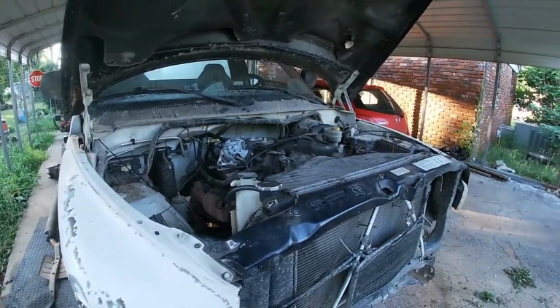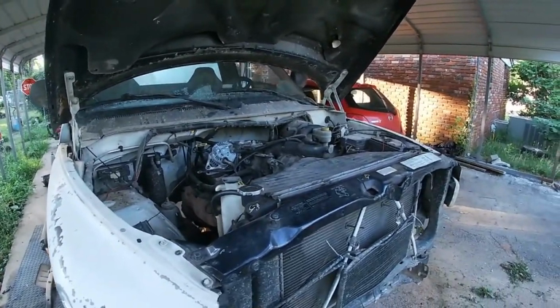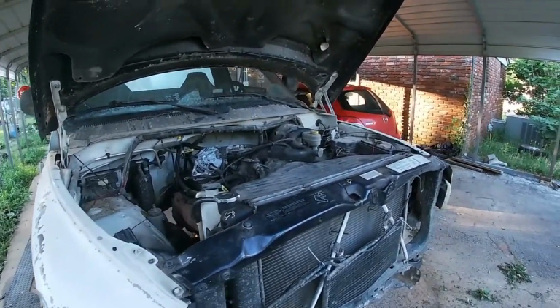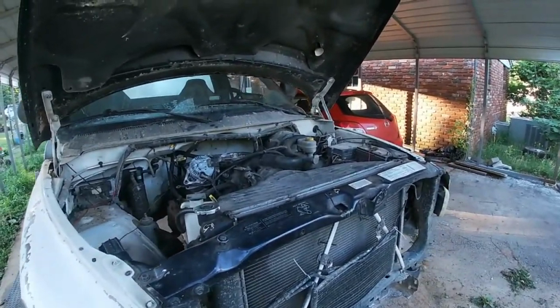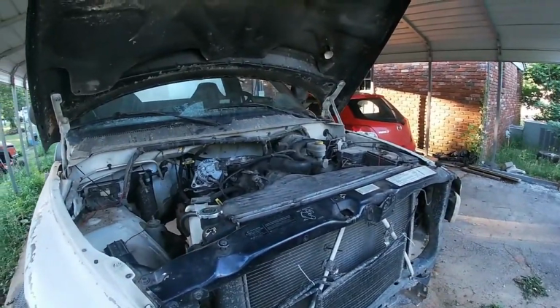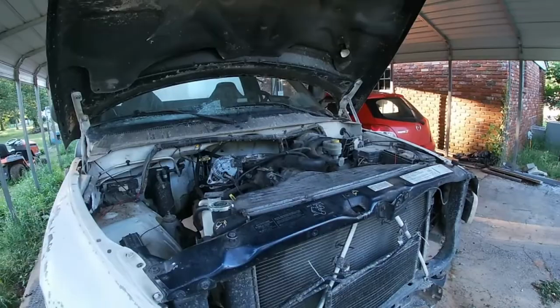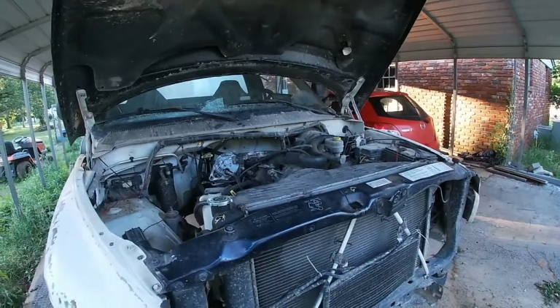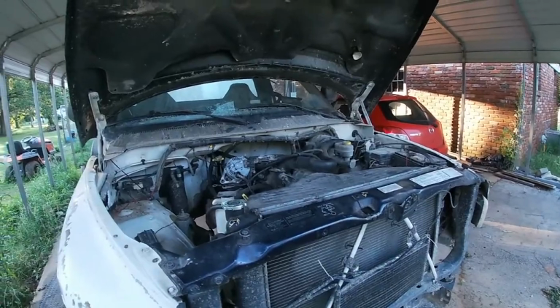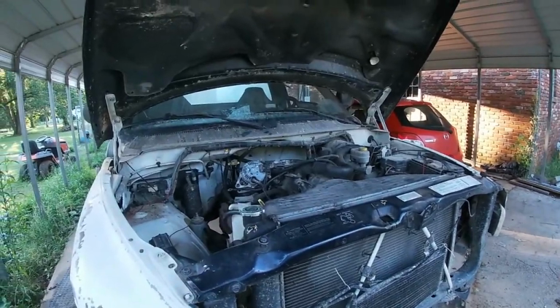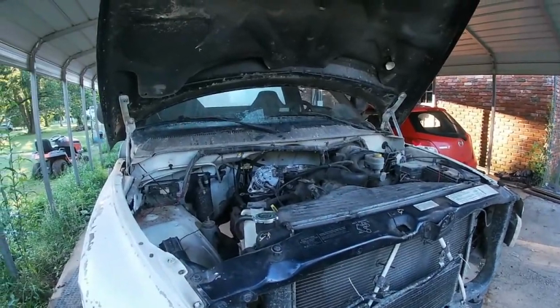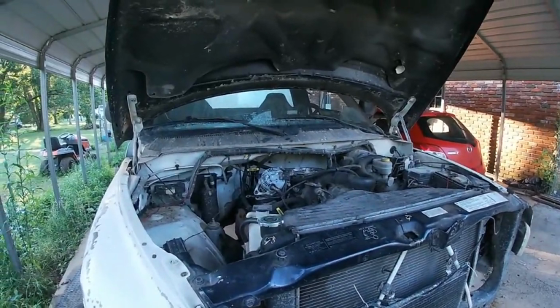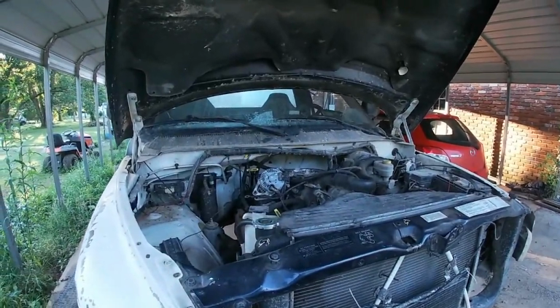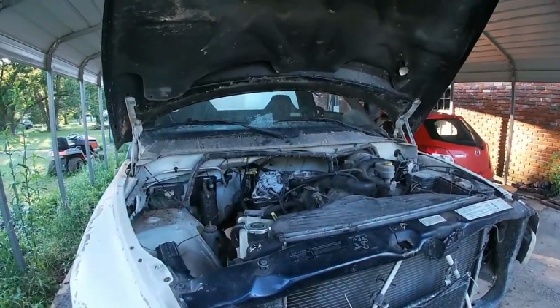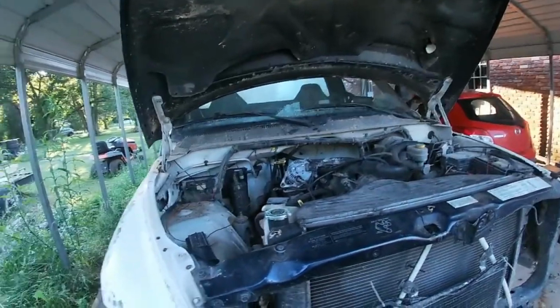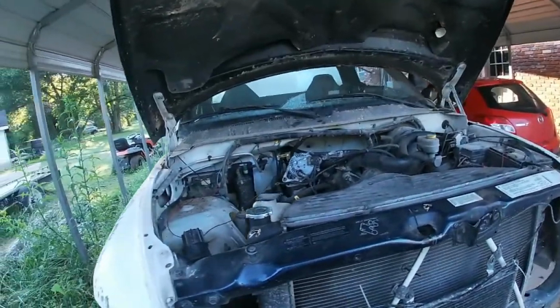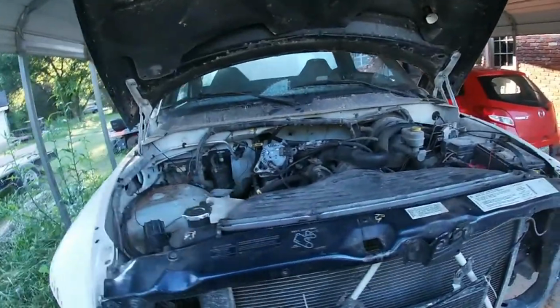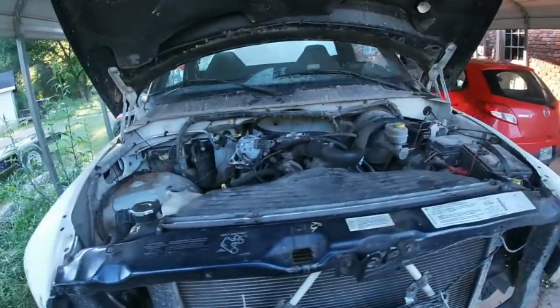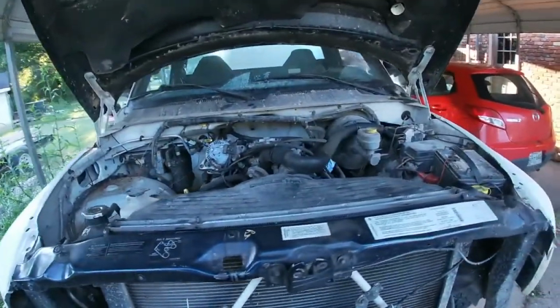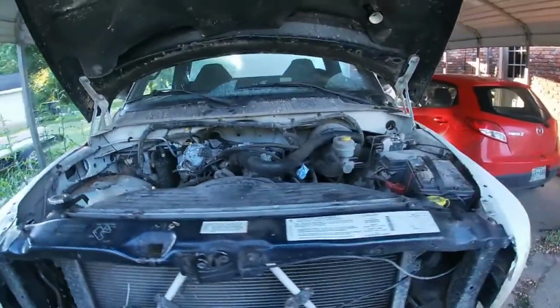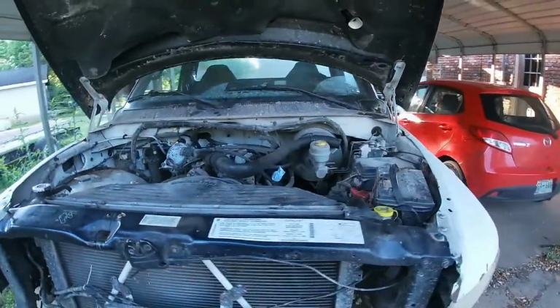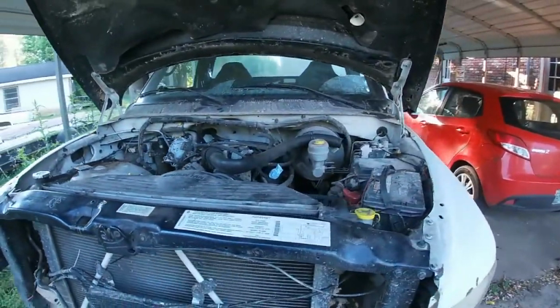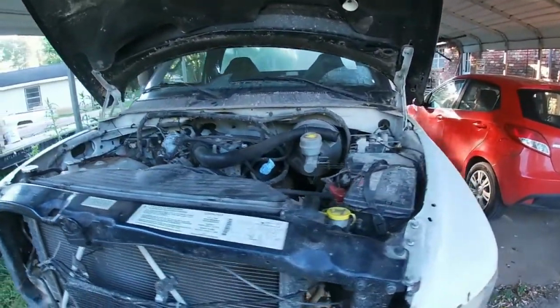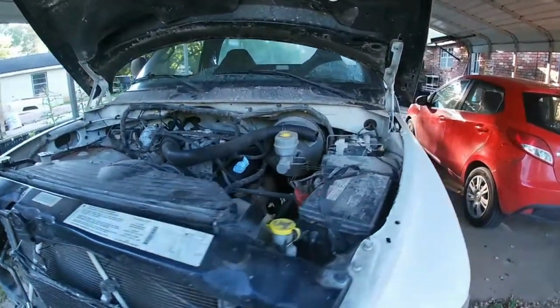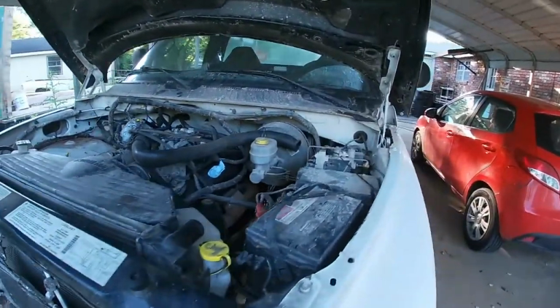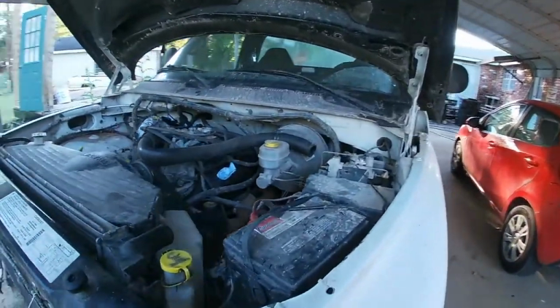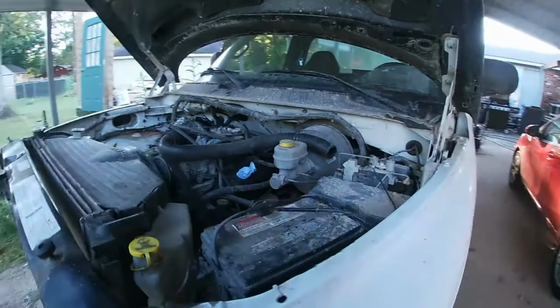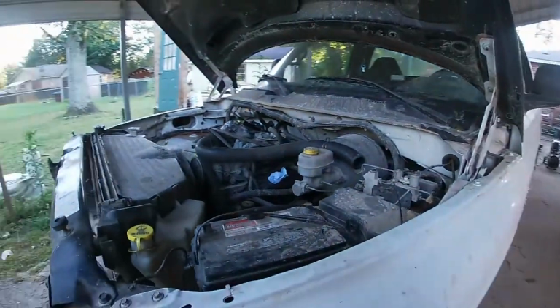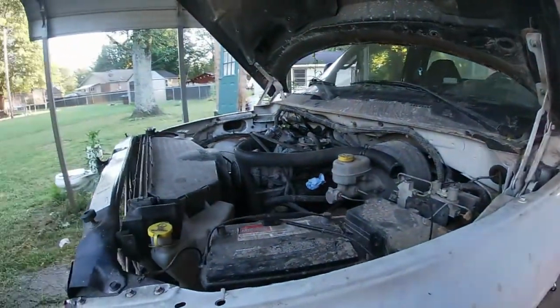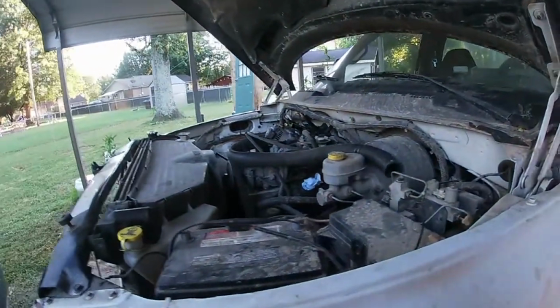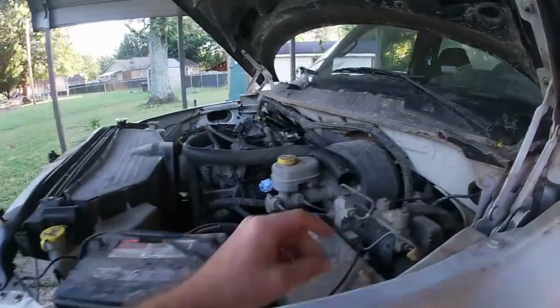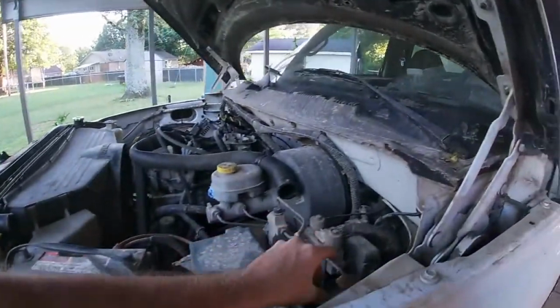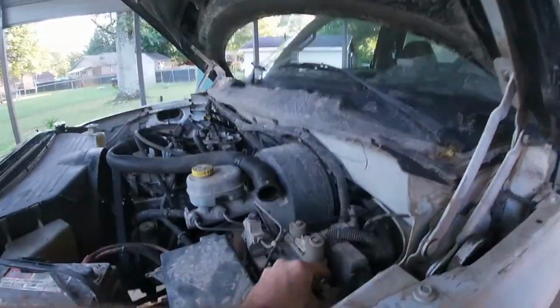For right now, all I'm doing is going to start up the truck. And if I have enough time, I'll take the transmission the rest of the way out.